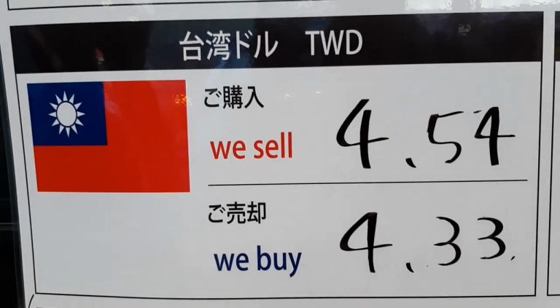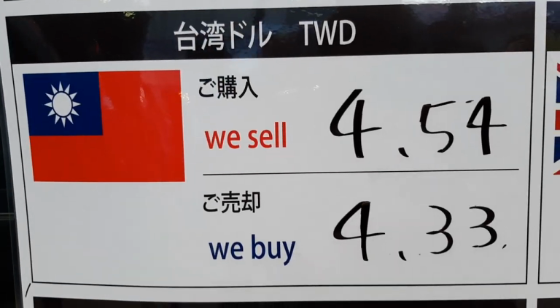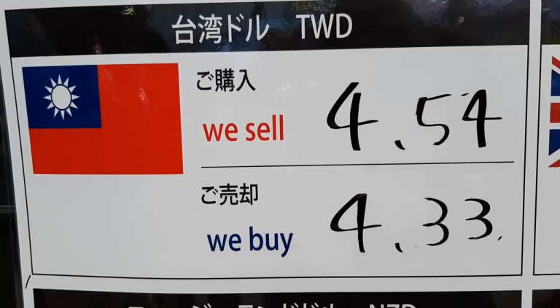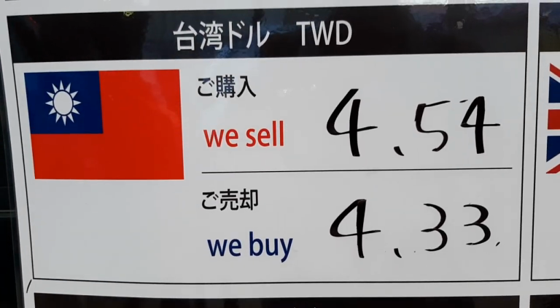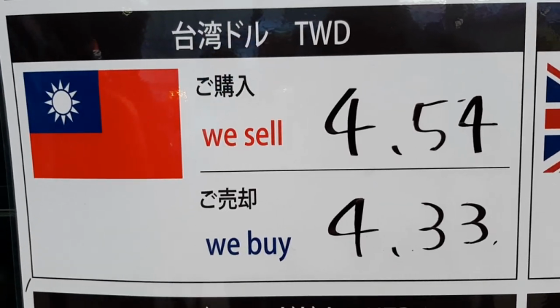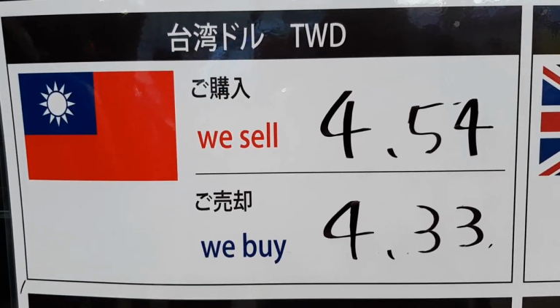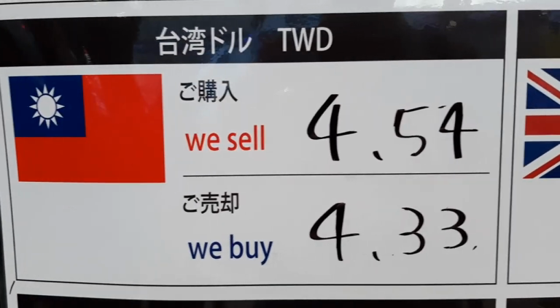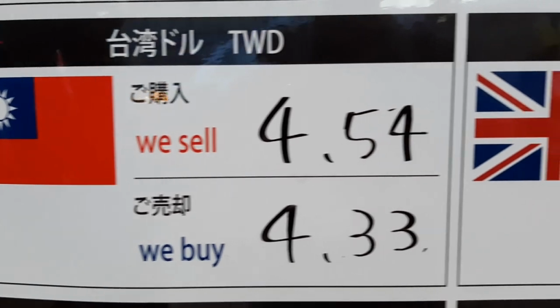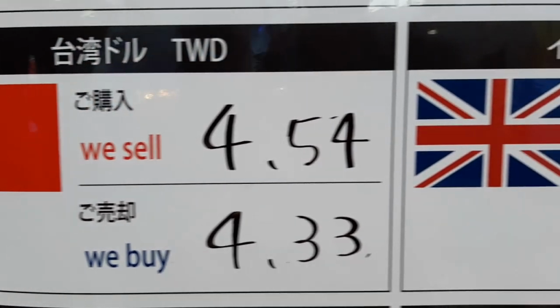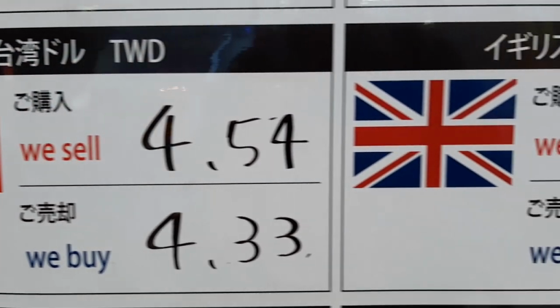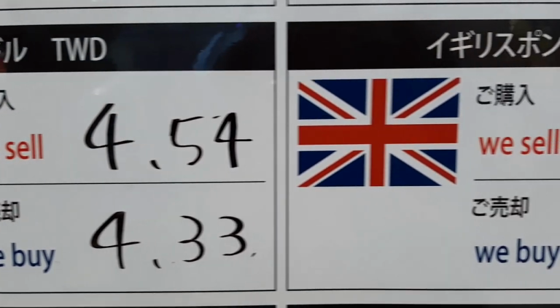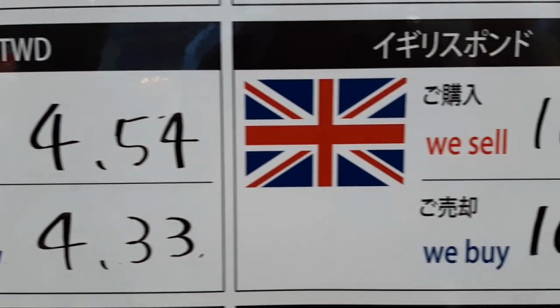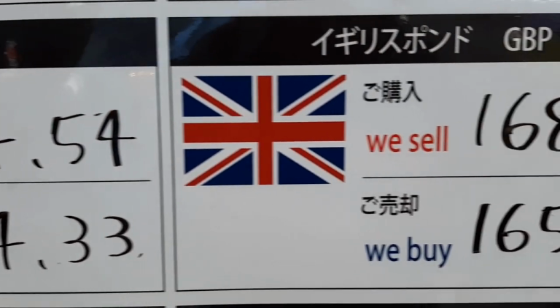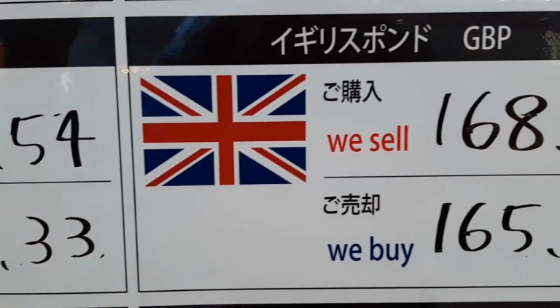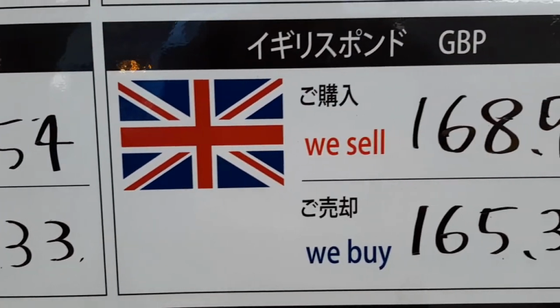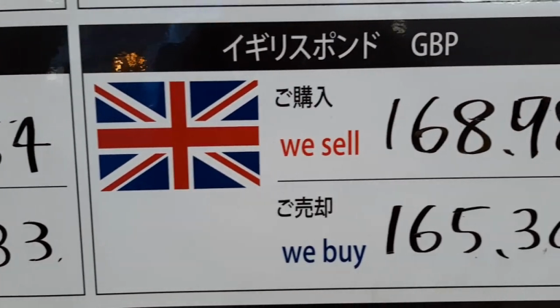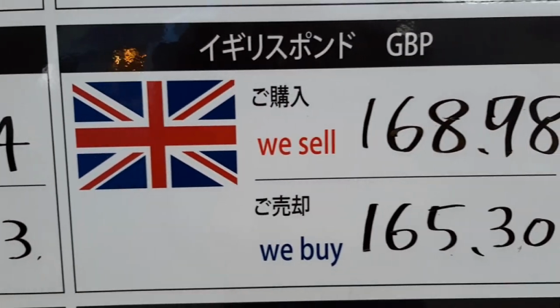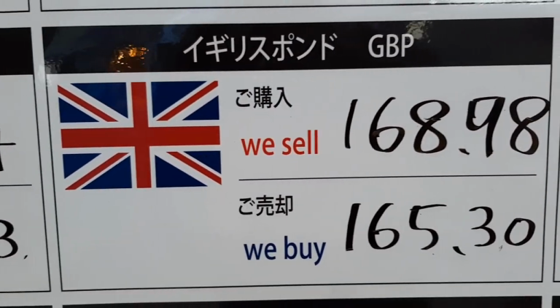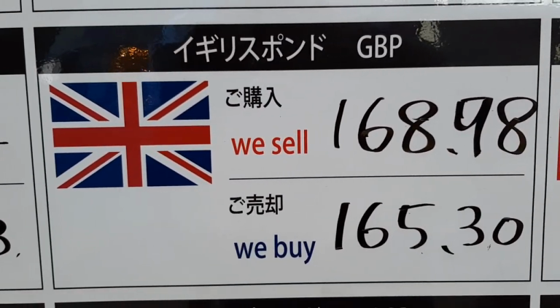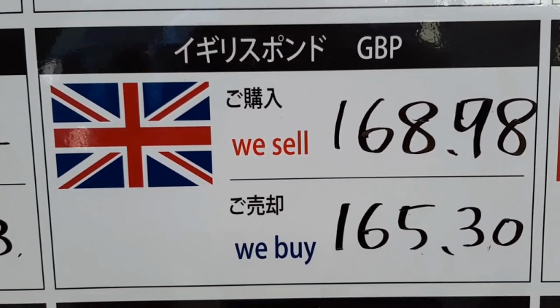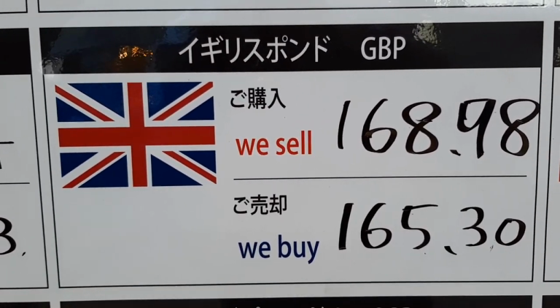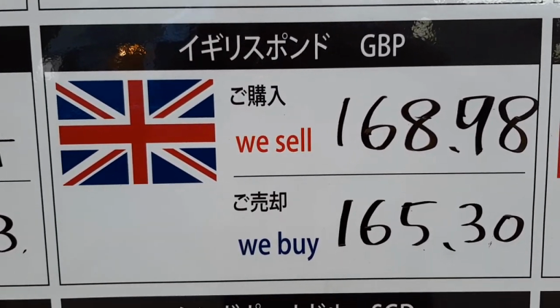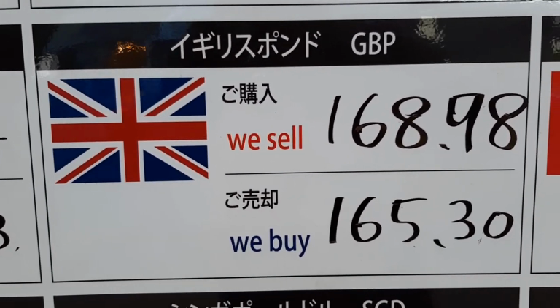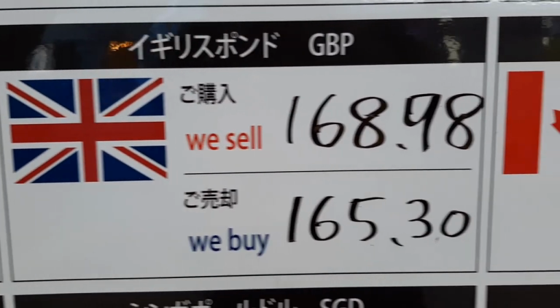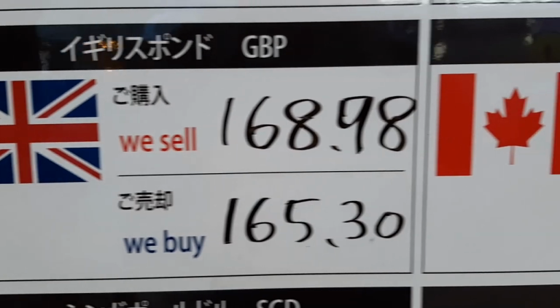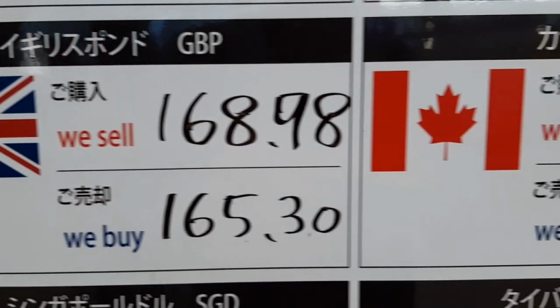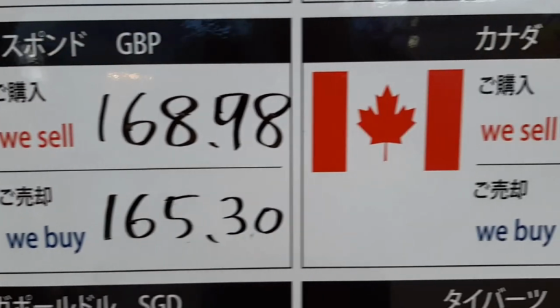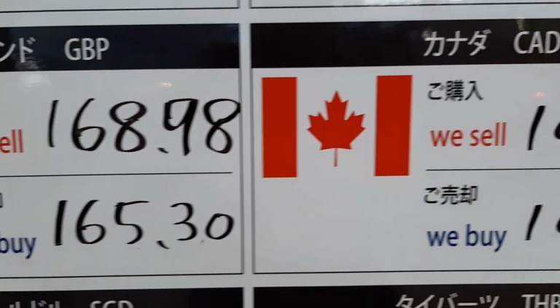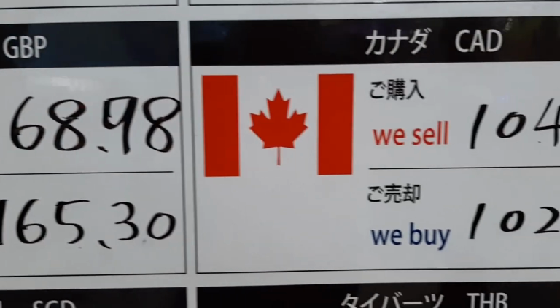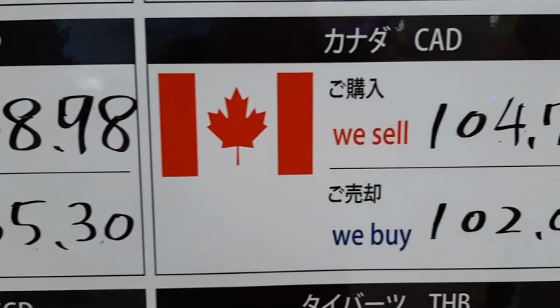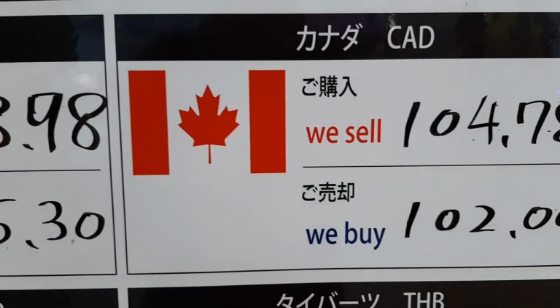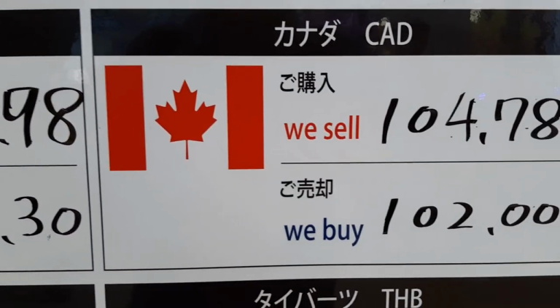The store I am recommending does not charge any additional fee. You can exchange with the exact same rate shown in front of their store and on their website.